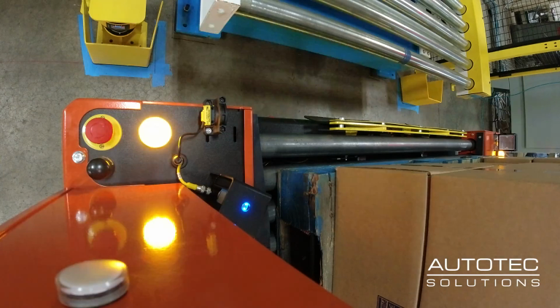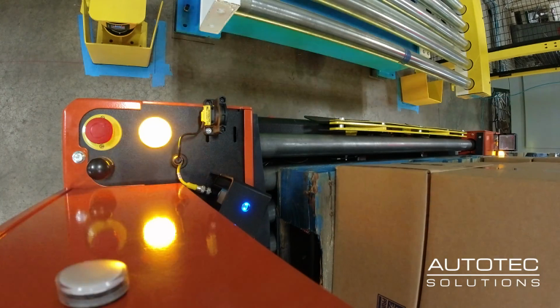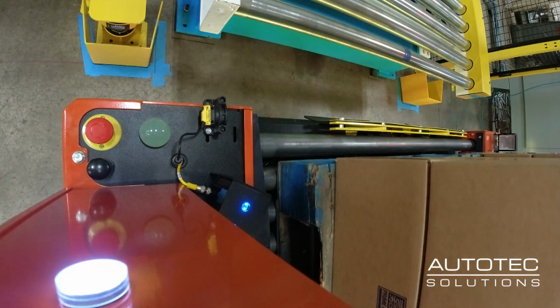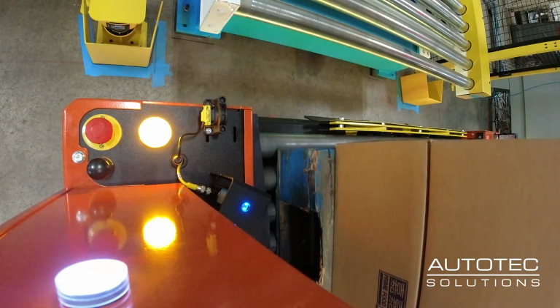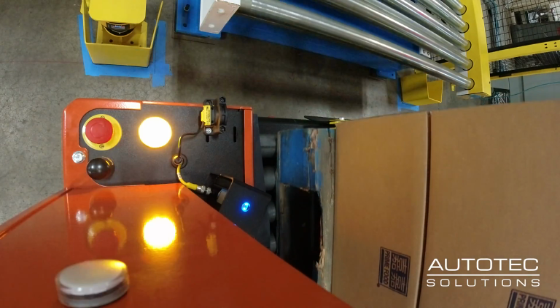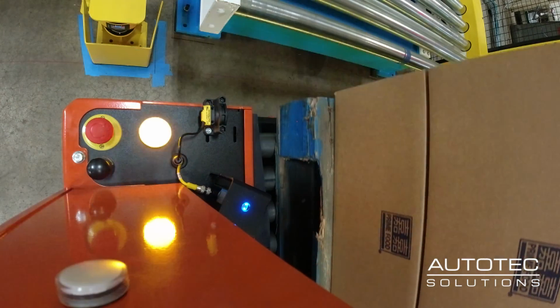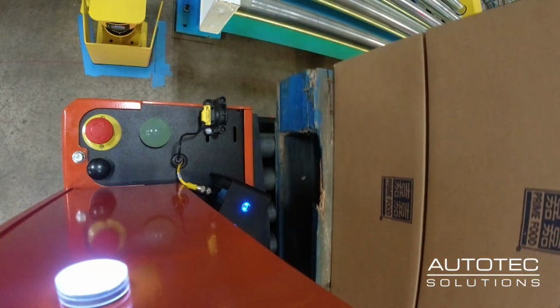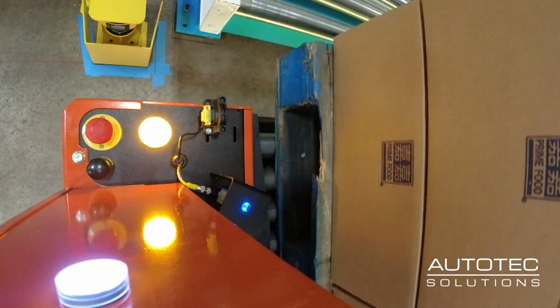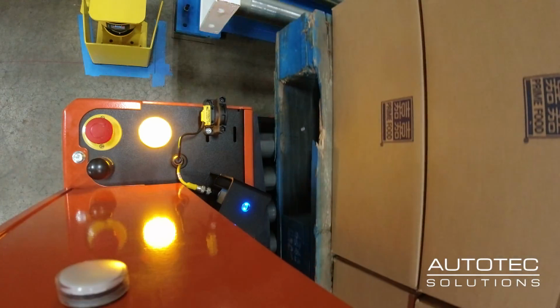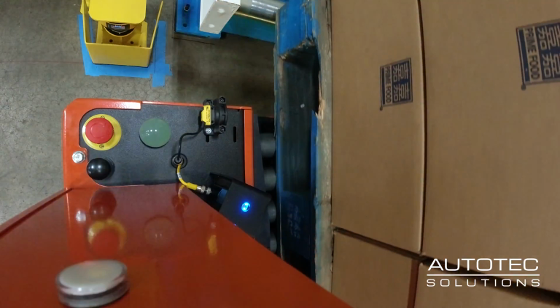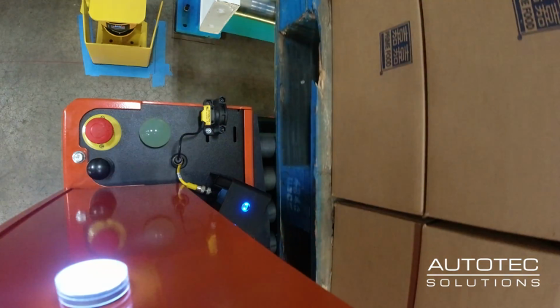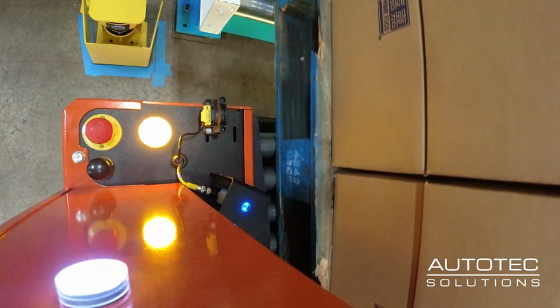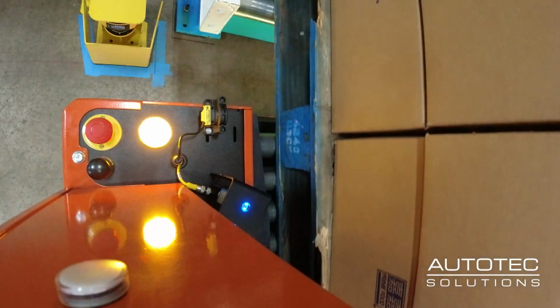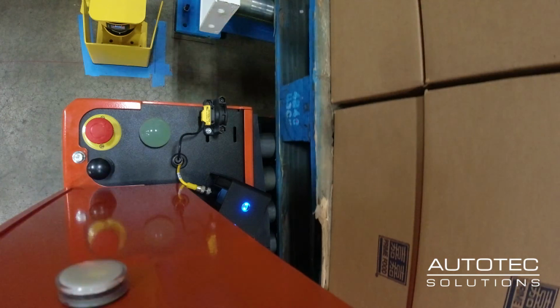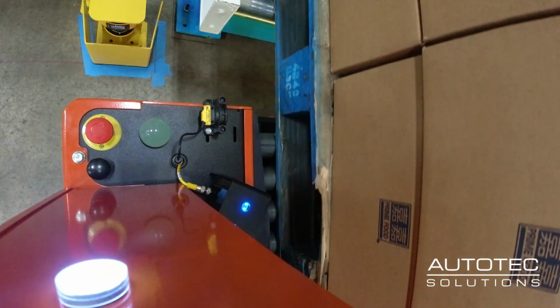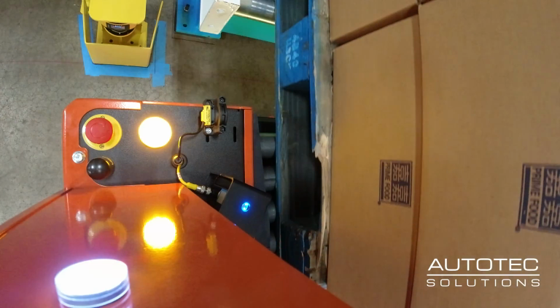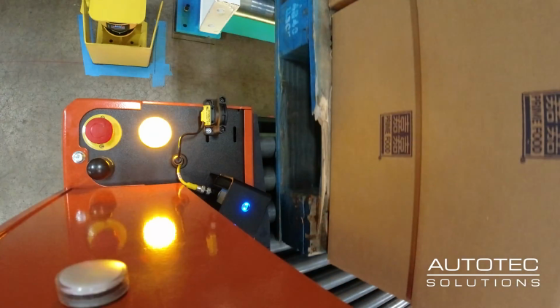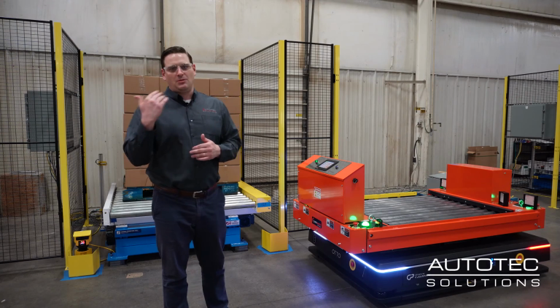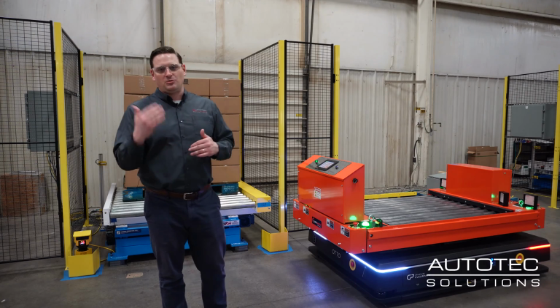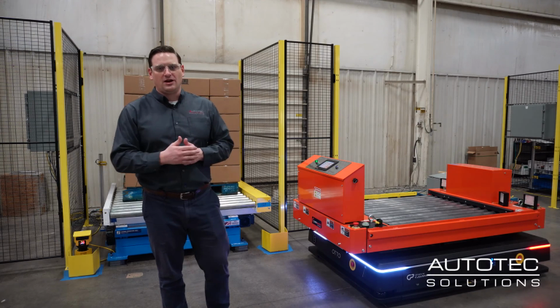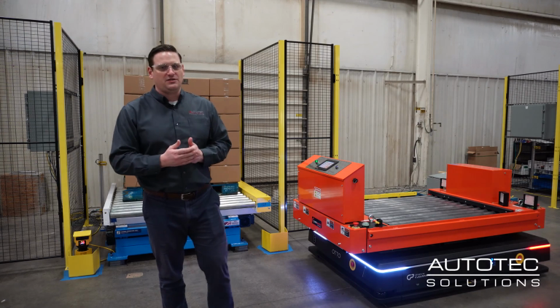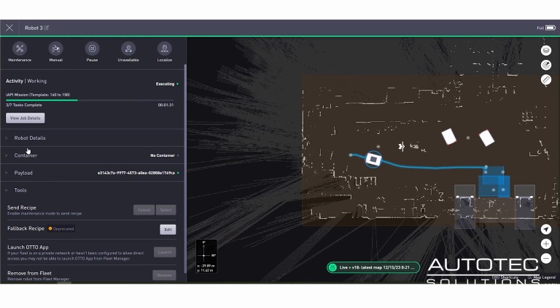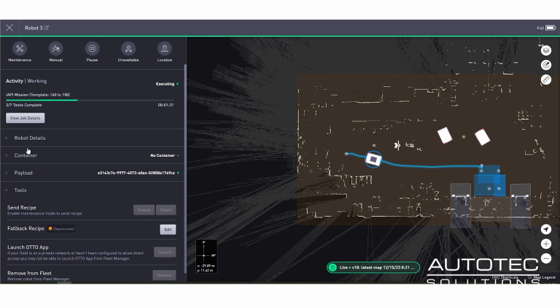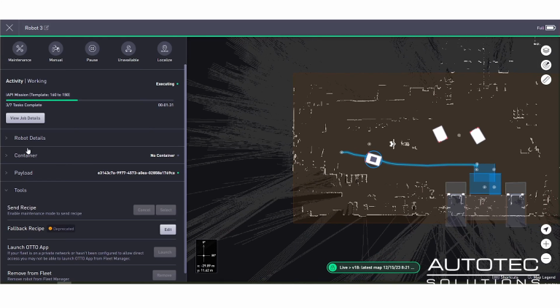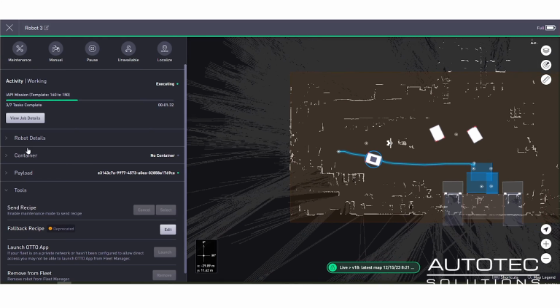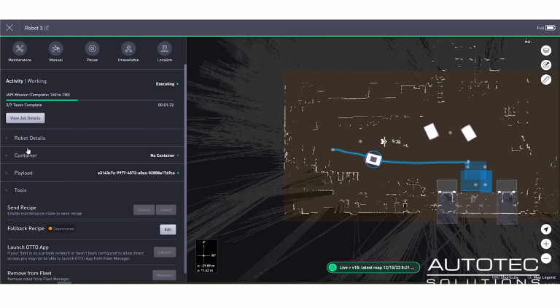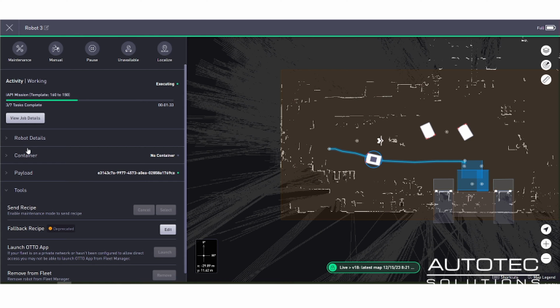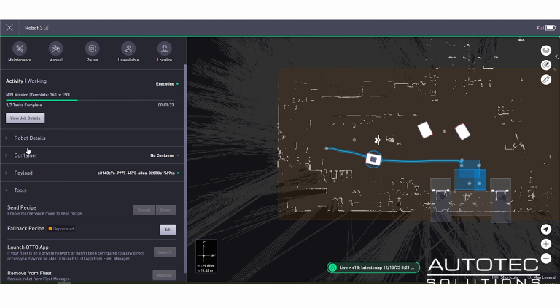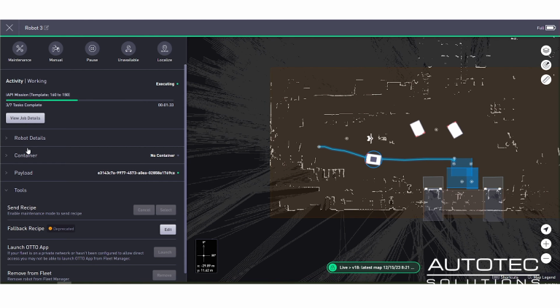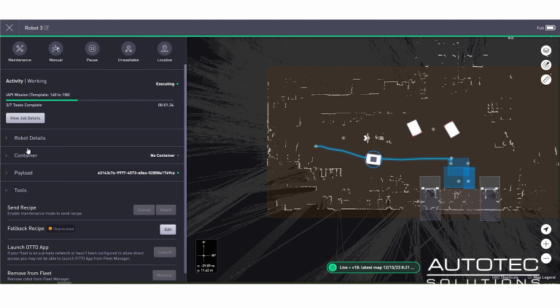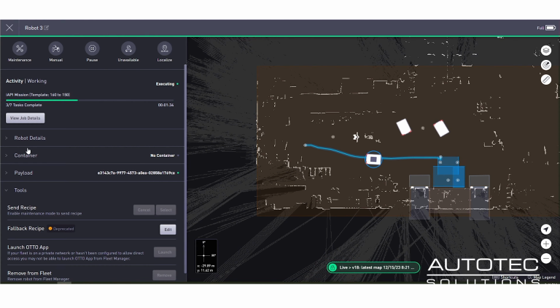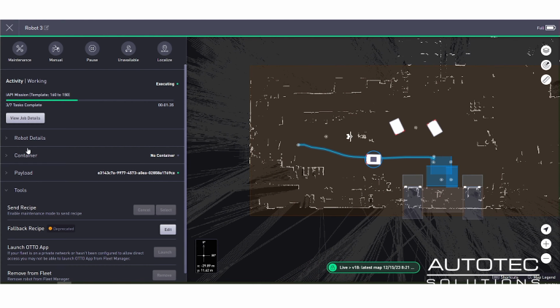Safety is paramount with all these systems. The robots themselves have integrated safety on them, but we want to make sure that we're double and triple checking our safety. As we mate the robot to the conveyor, we can see that on the fleet manager.